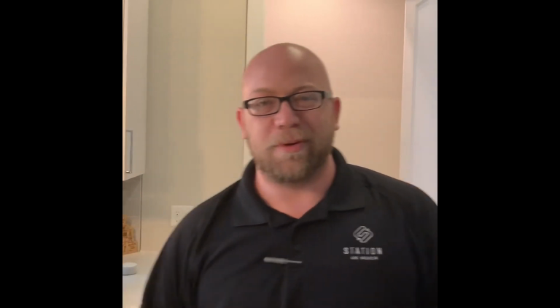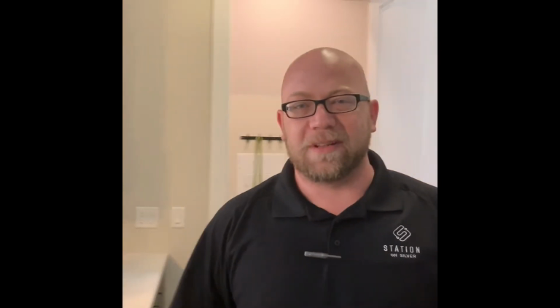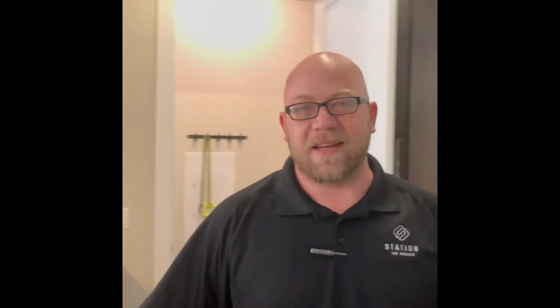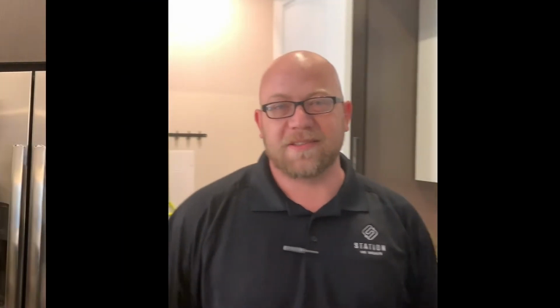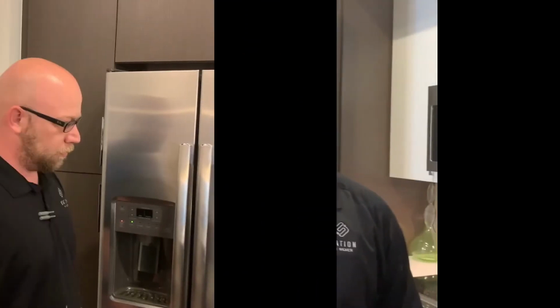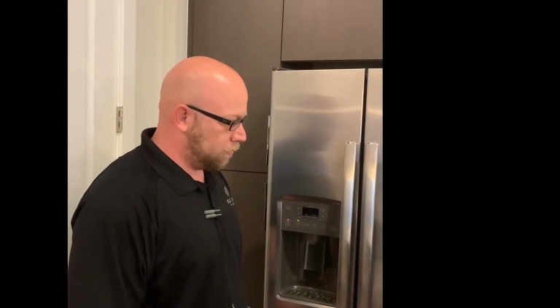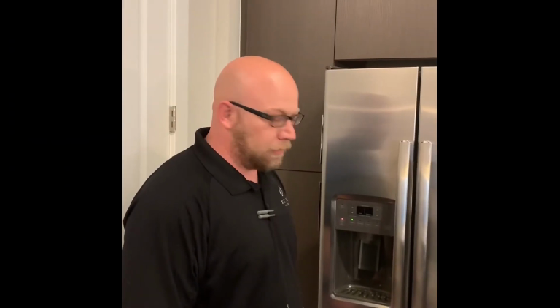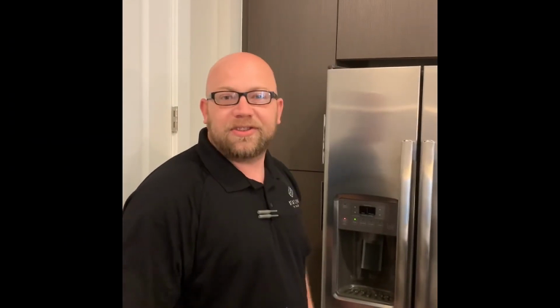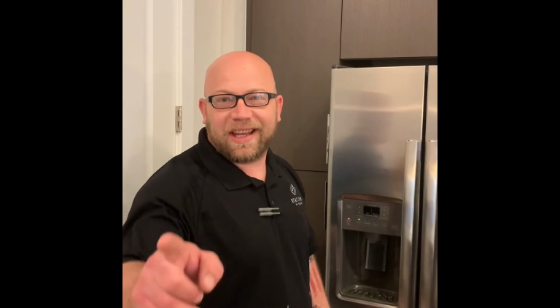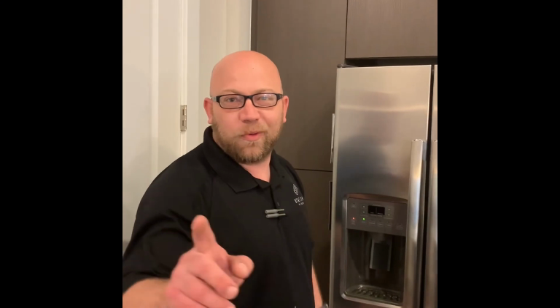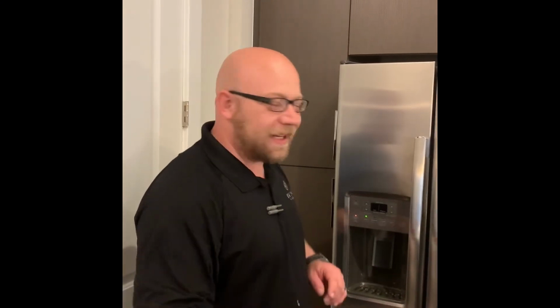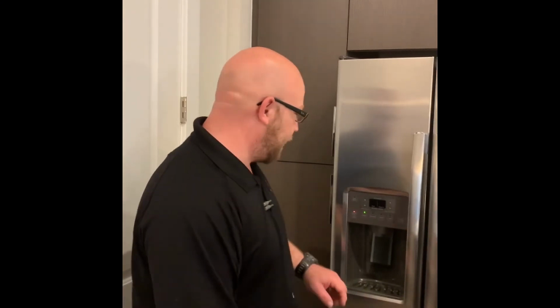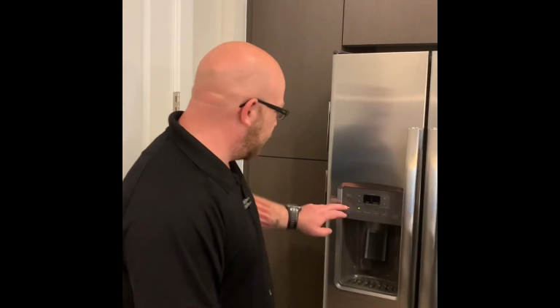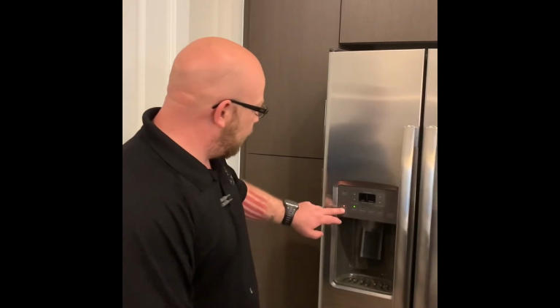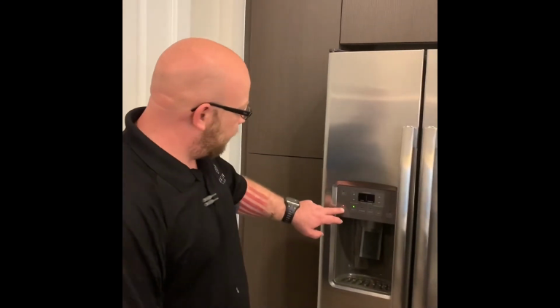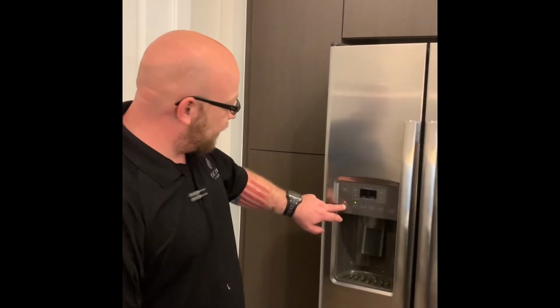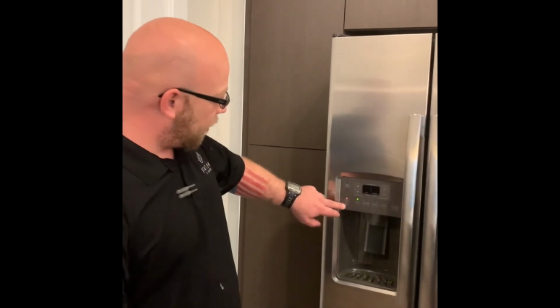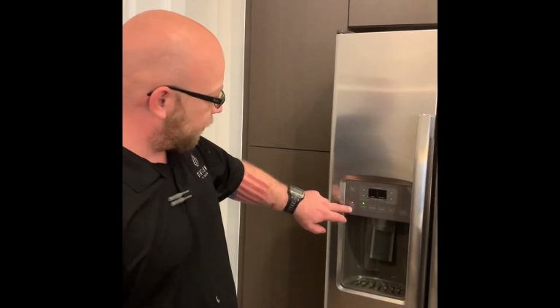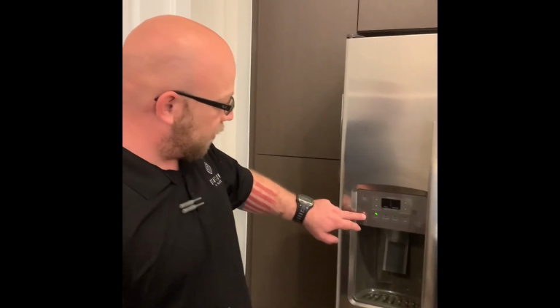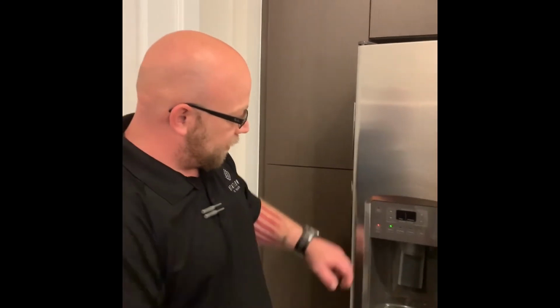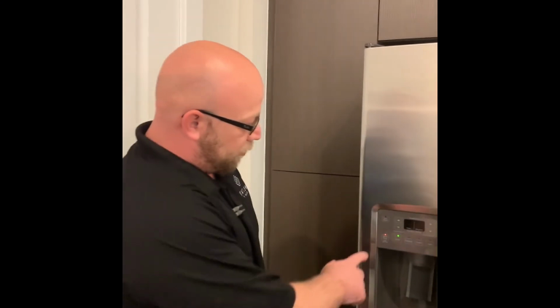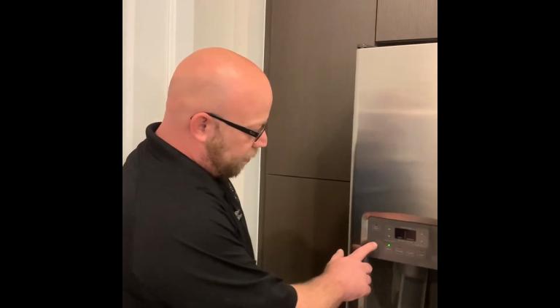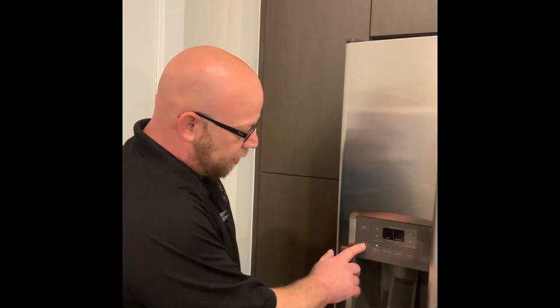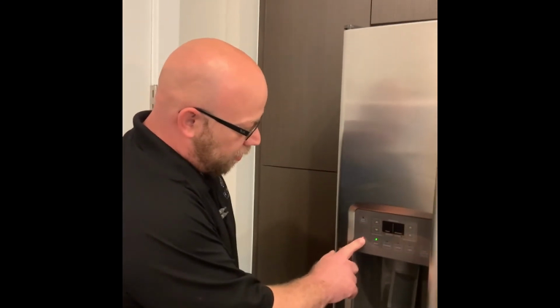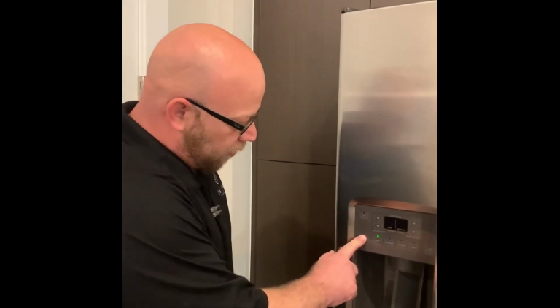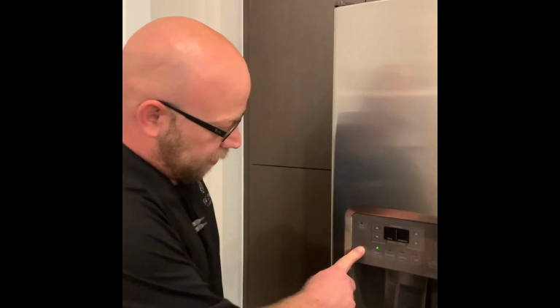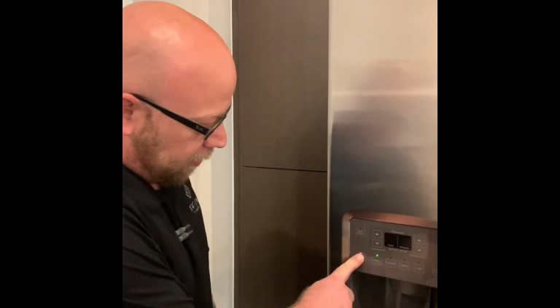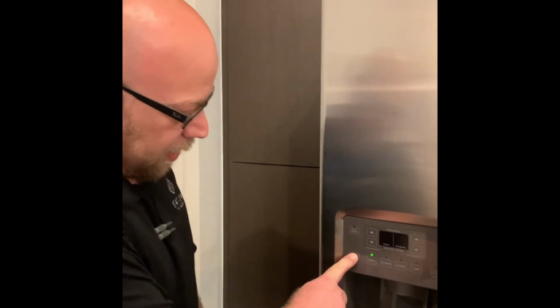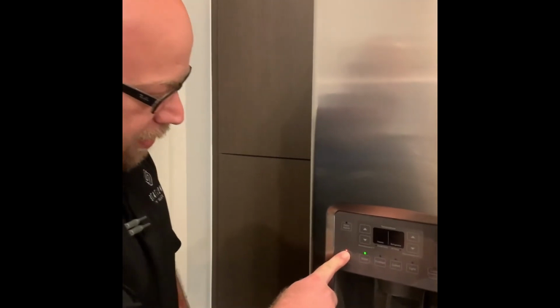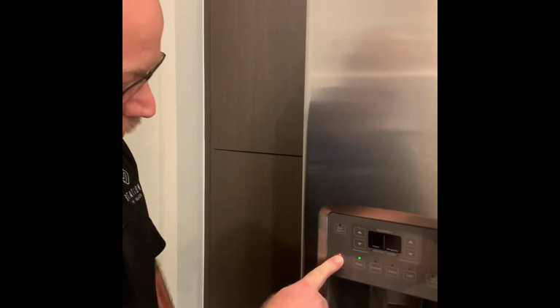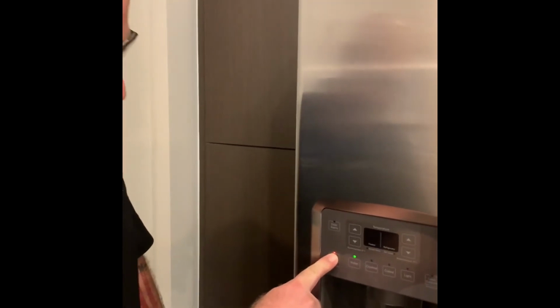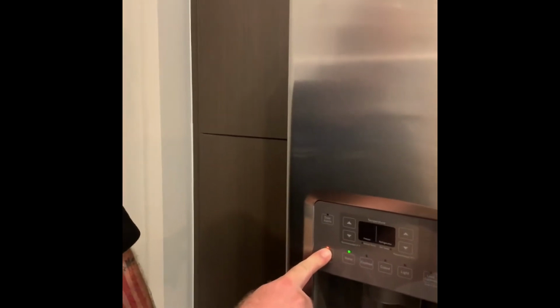Just kidding — one last thing. Reset the water filter light. All you have to do is push the button and hold it until the light goes off.